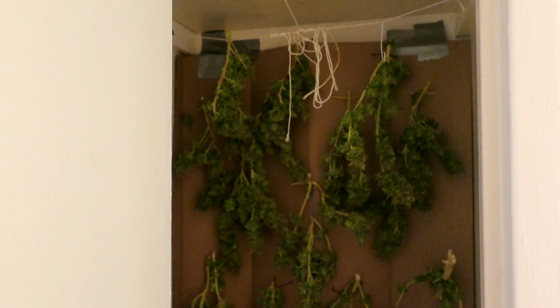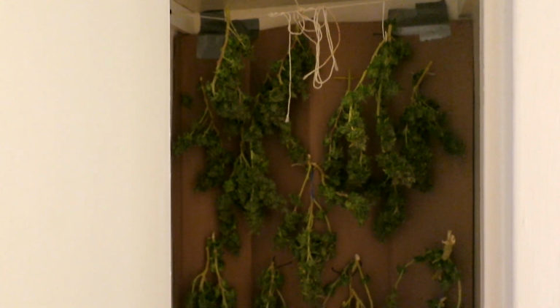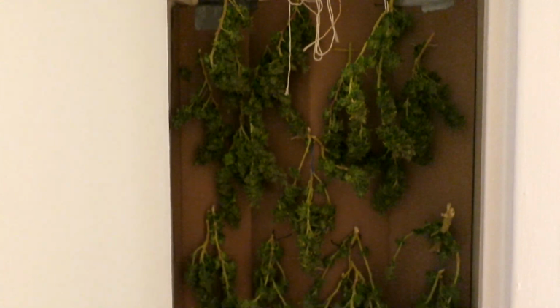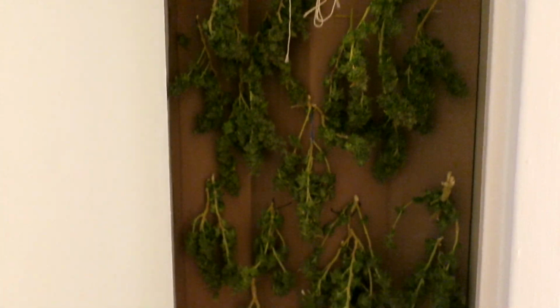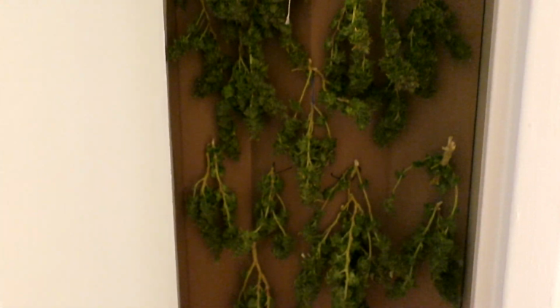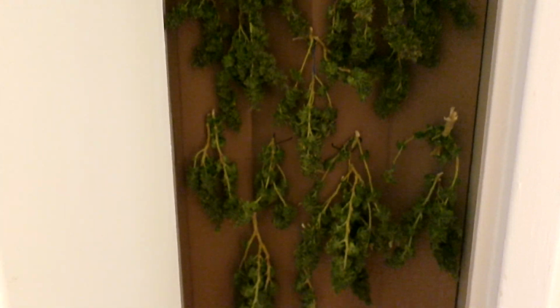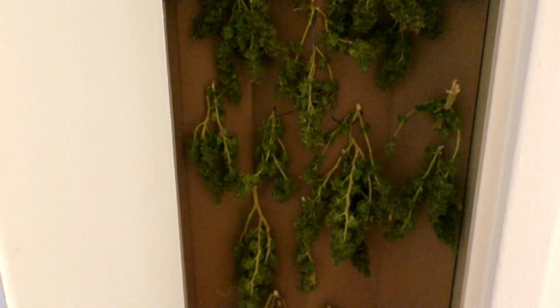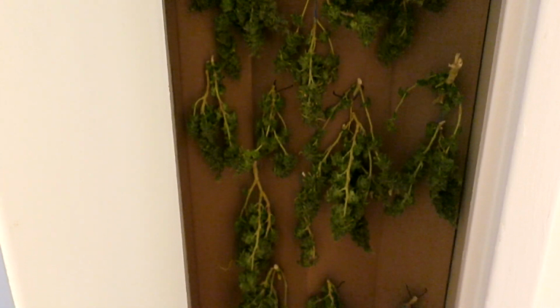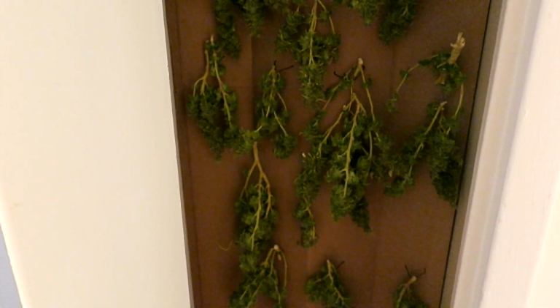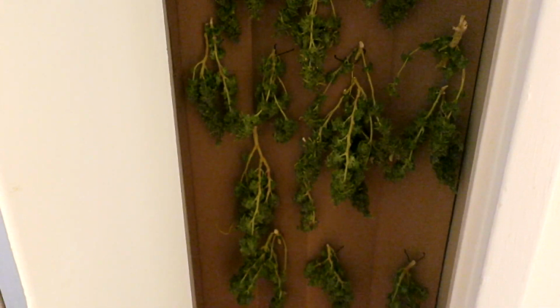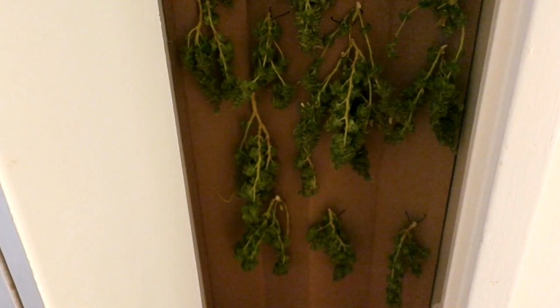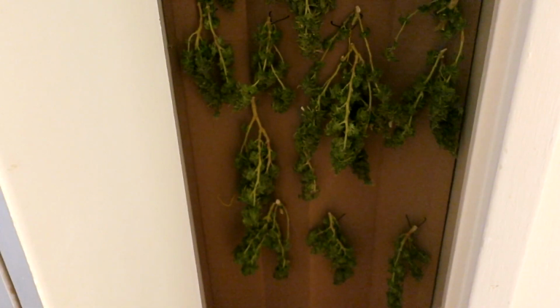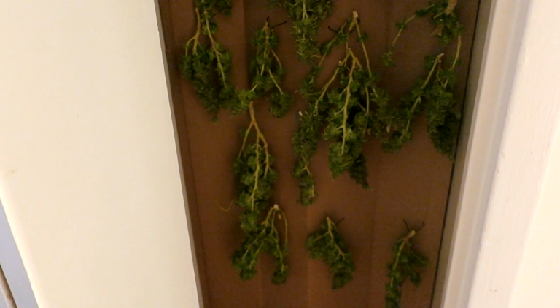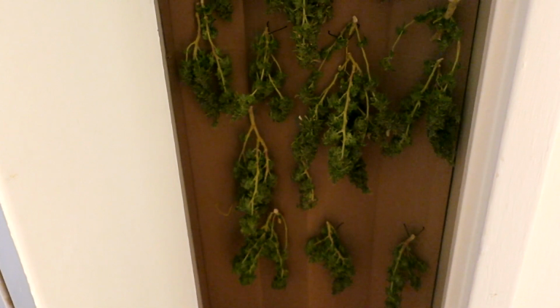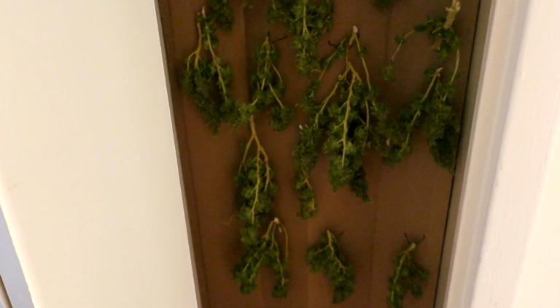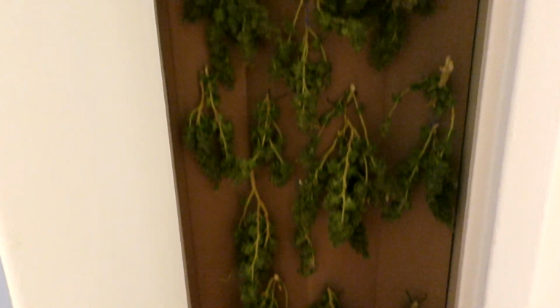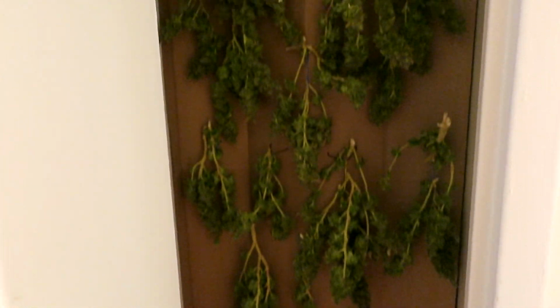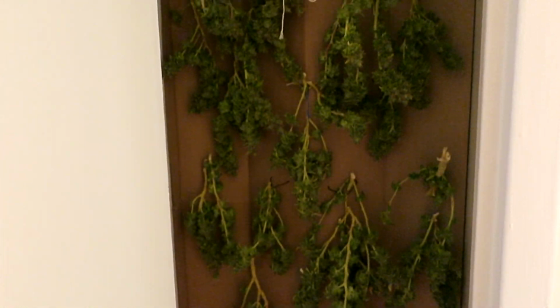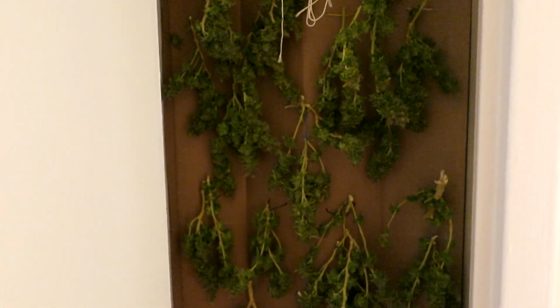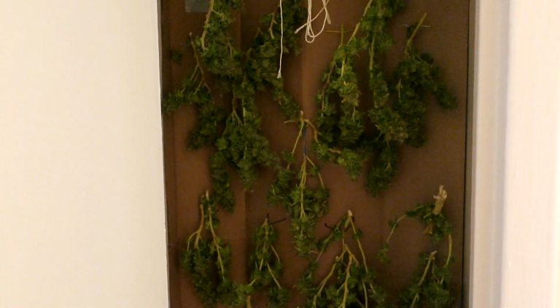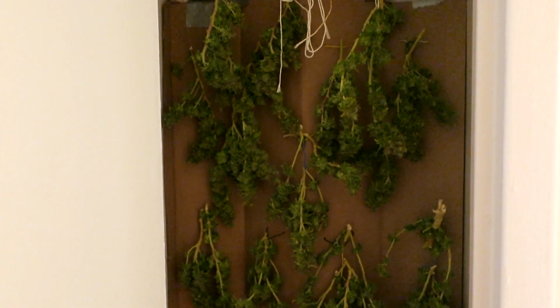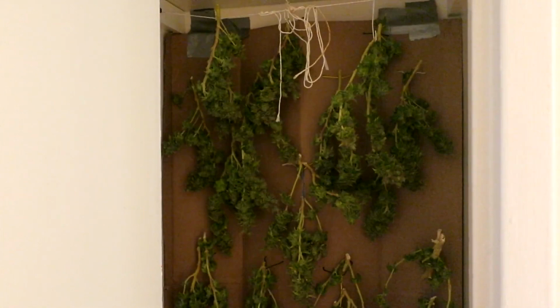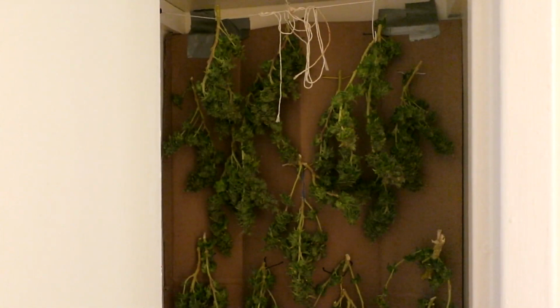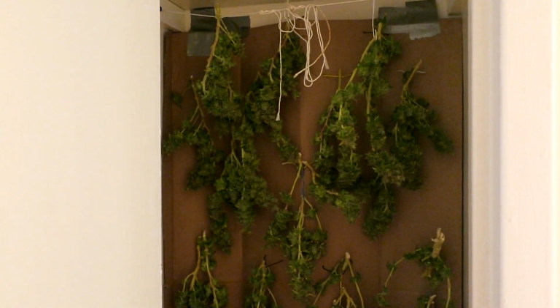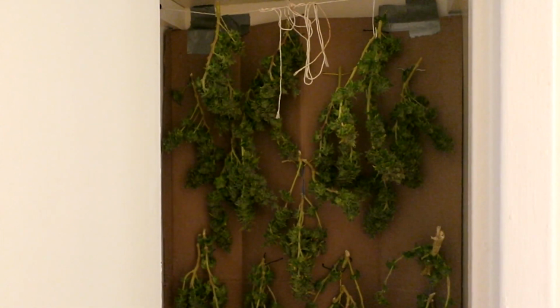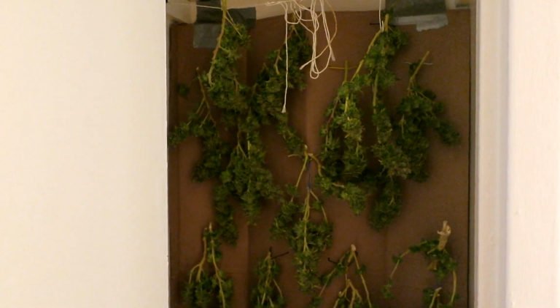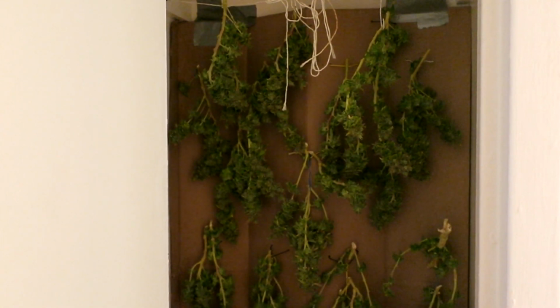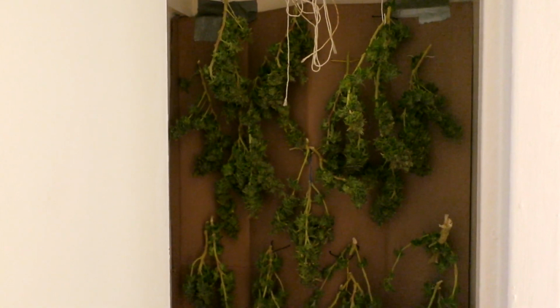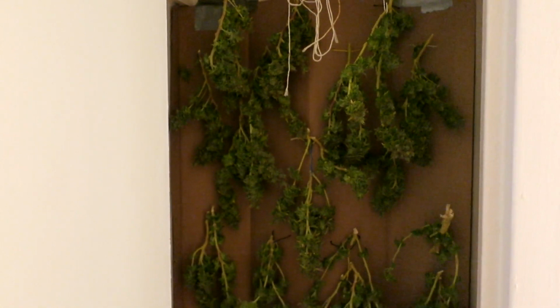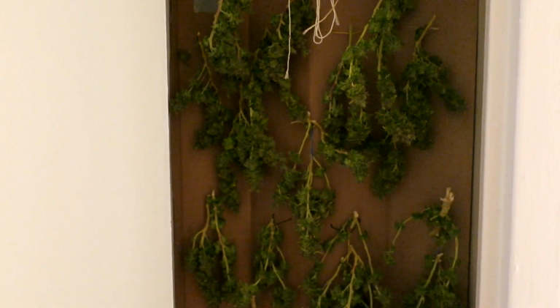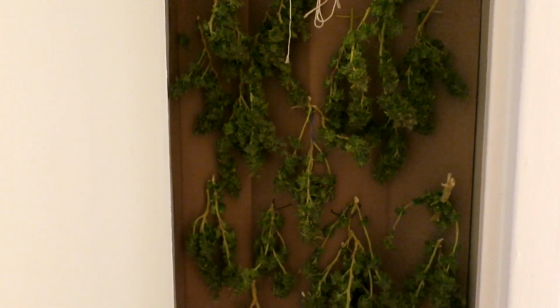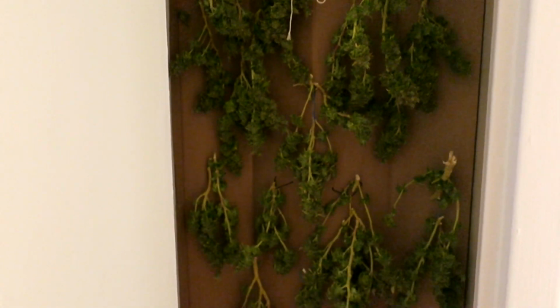So we got everything done, trimmed up on the wall, not too much going on here. Should be about three ounces, maybe just under, but should be doing okay.